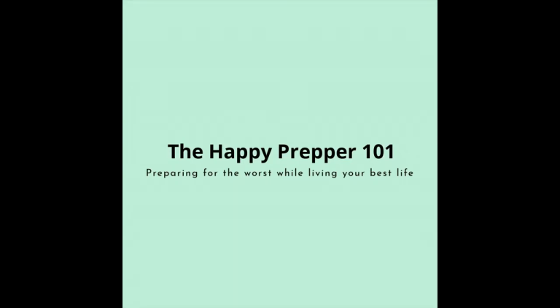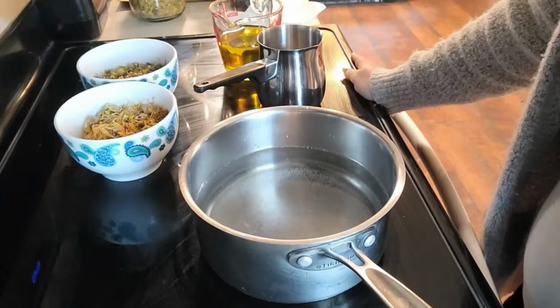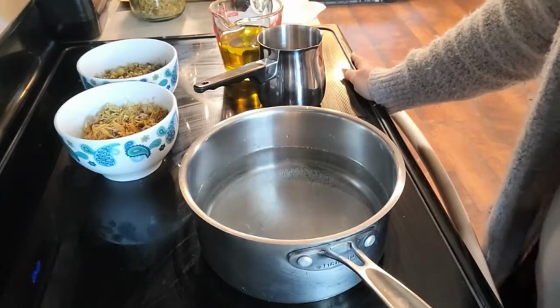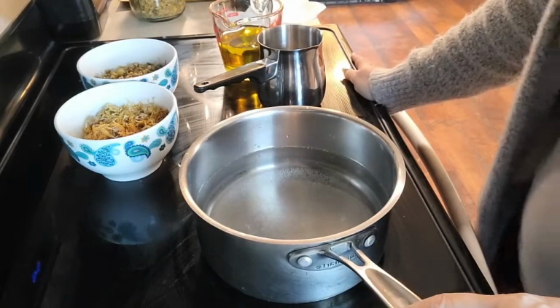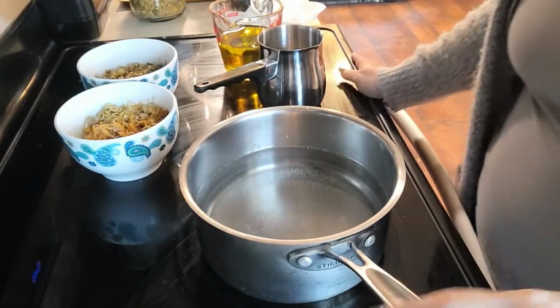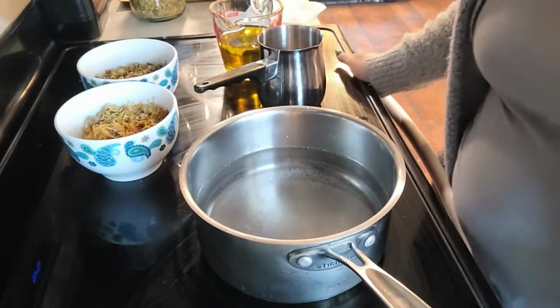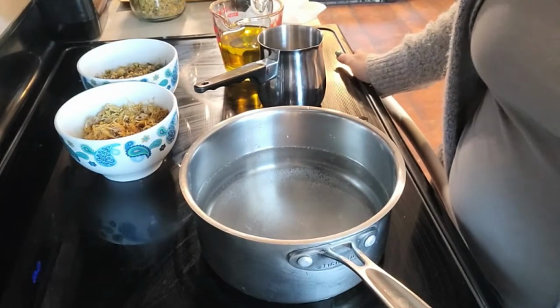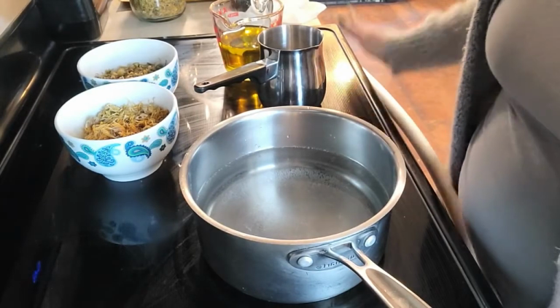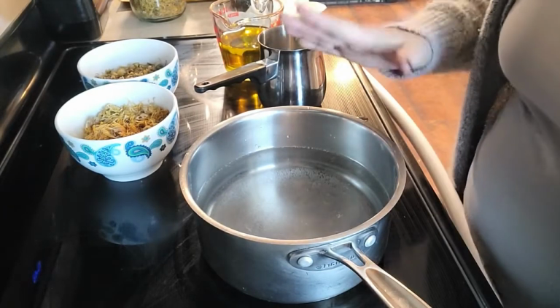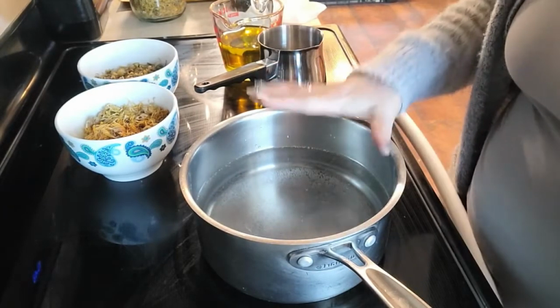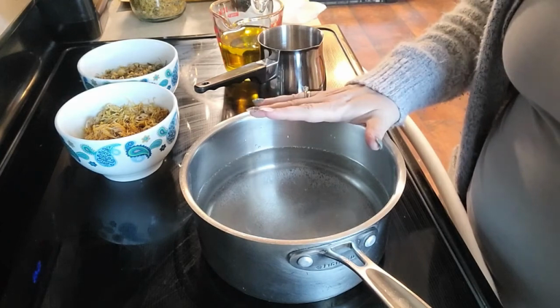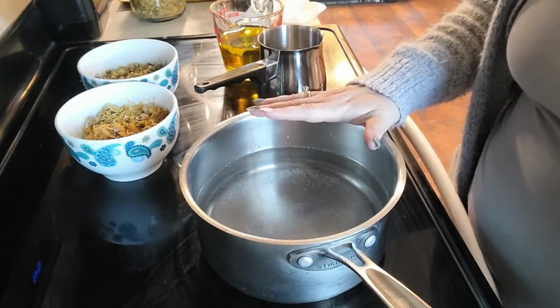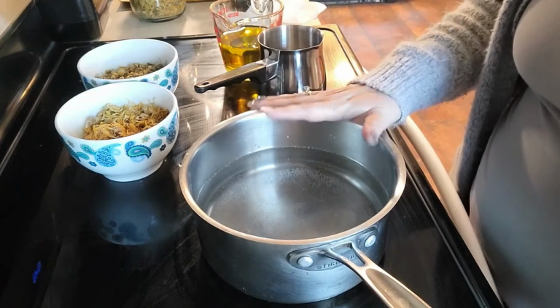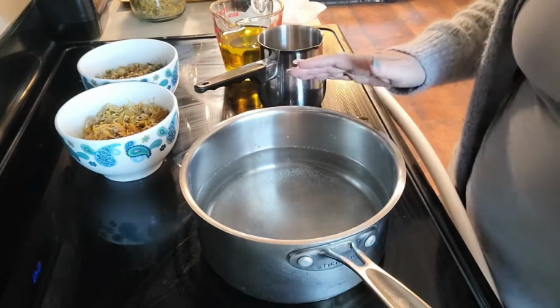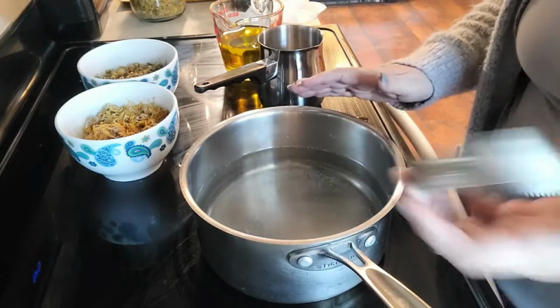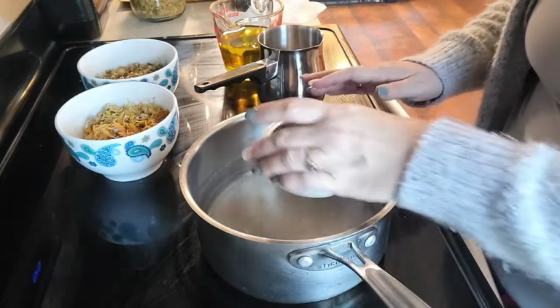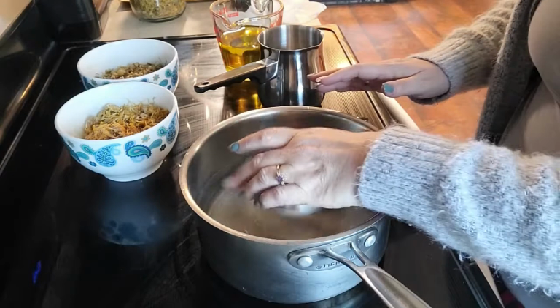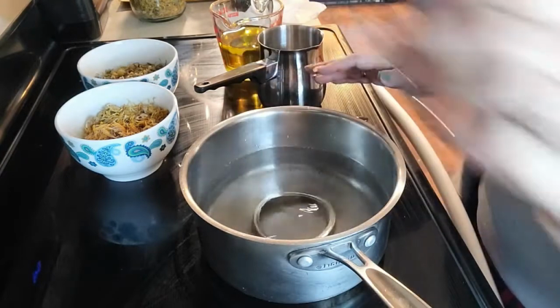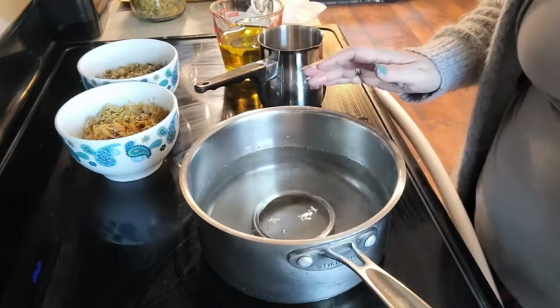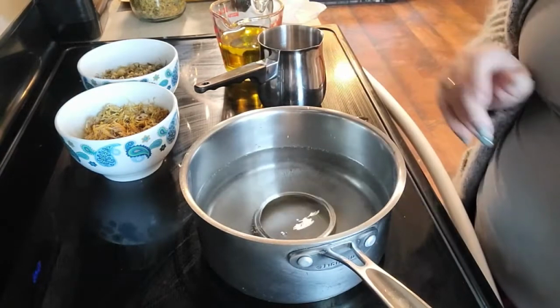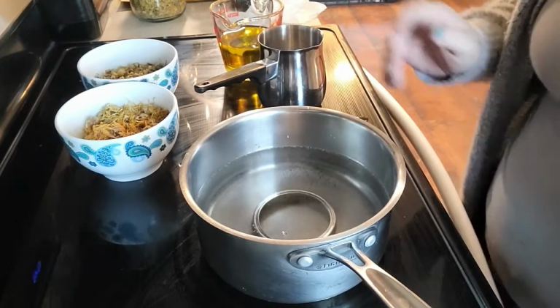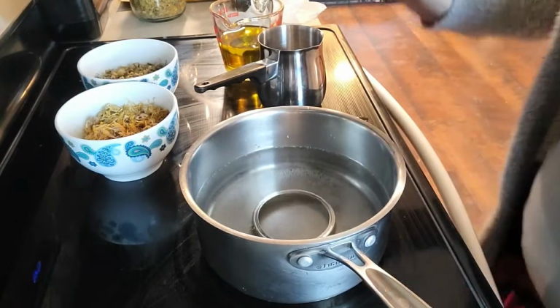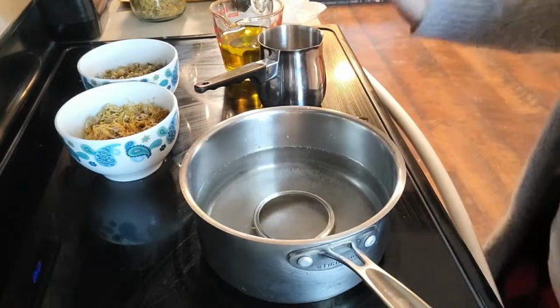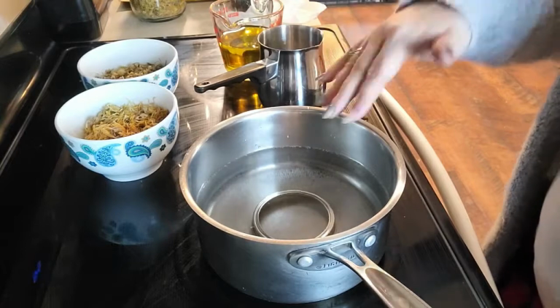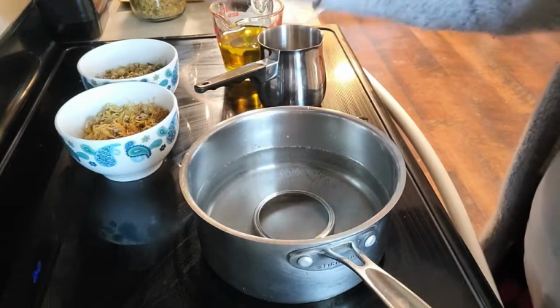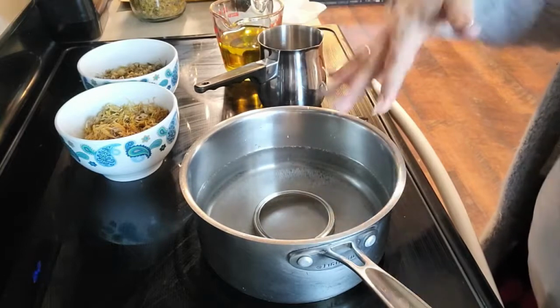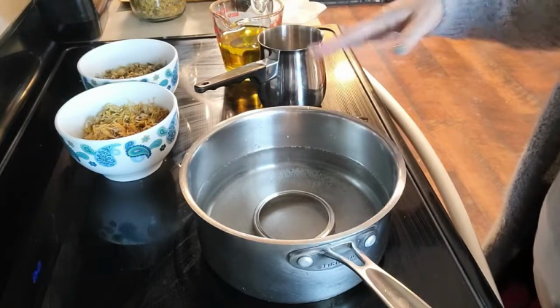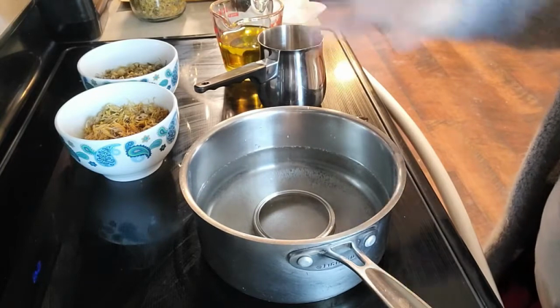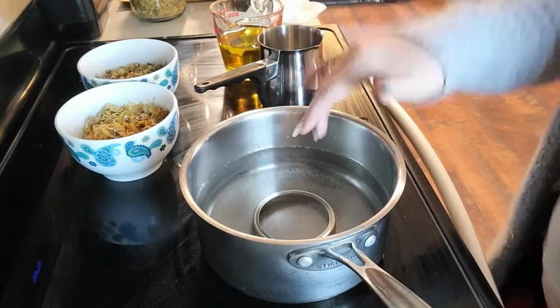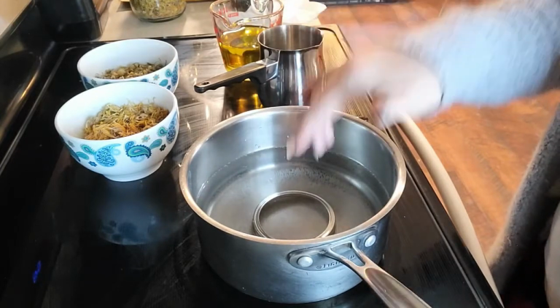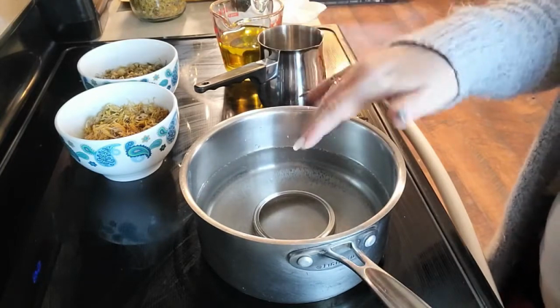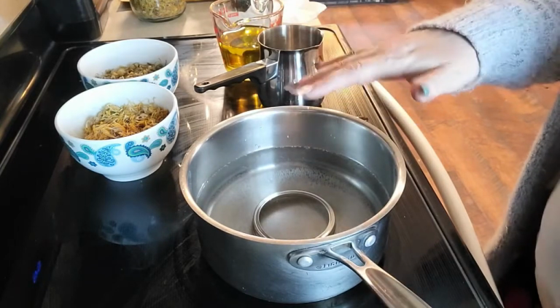What we do is we set up a double boiler, which means I've got a pot with water. I'm going to put something in the bottom of that pot to make sure that the pot I put my oils in does not touch the bottom of the direct heat.